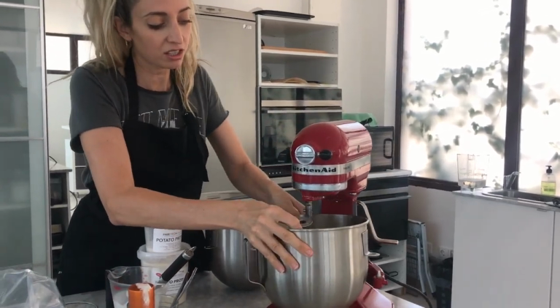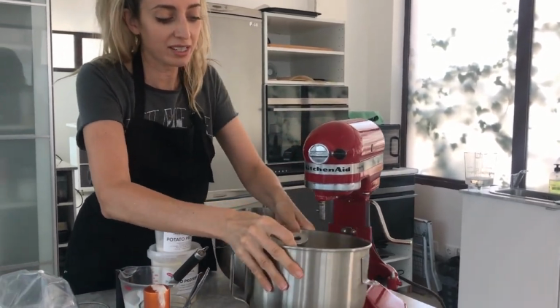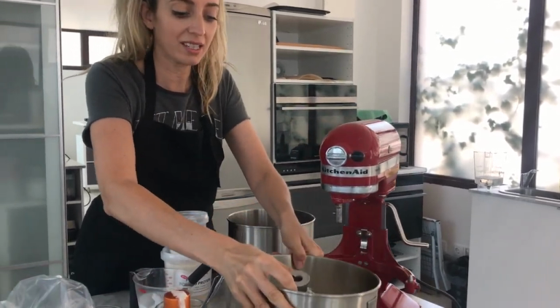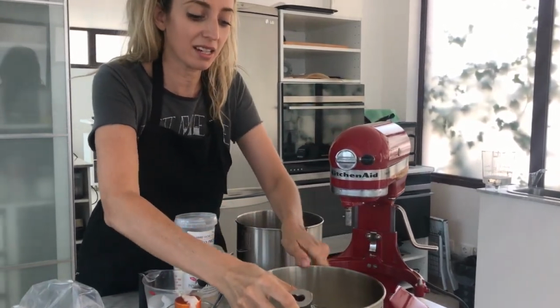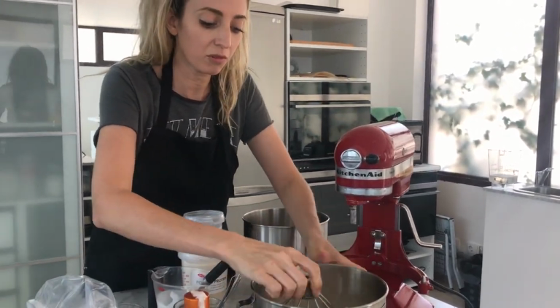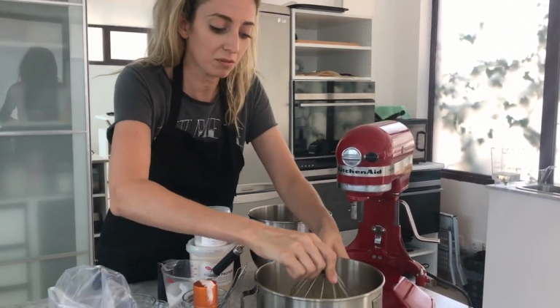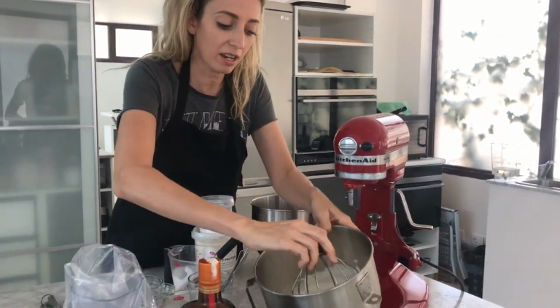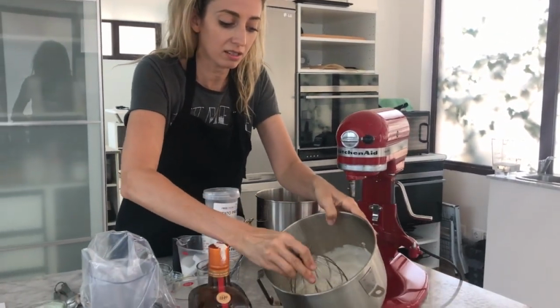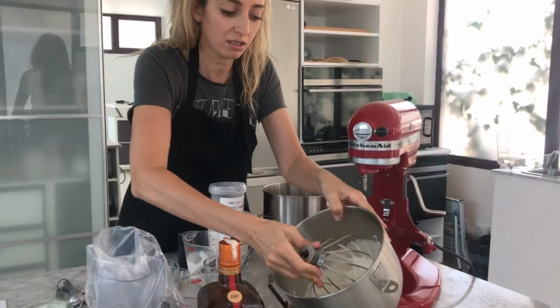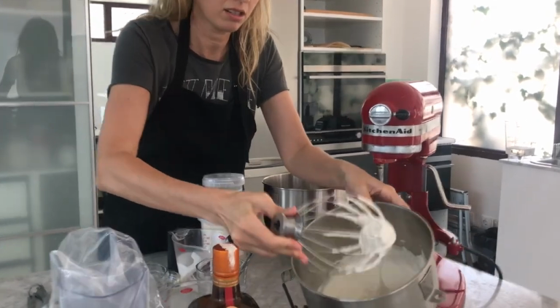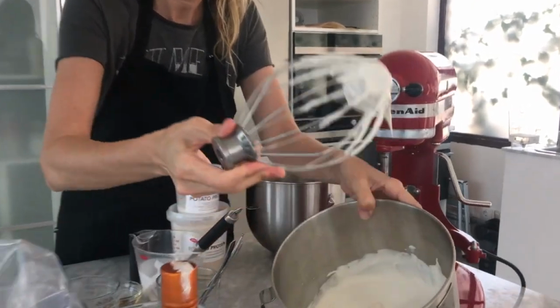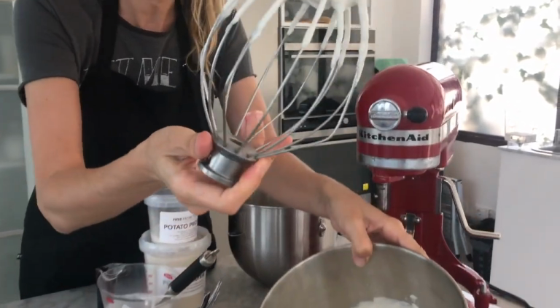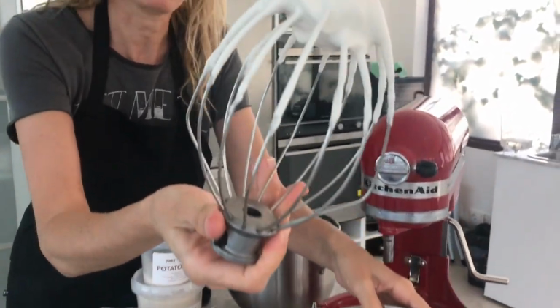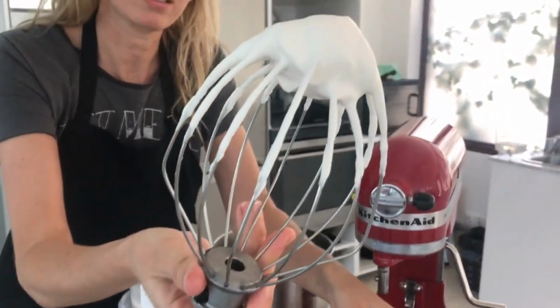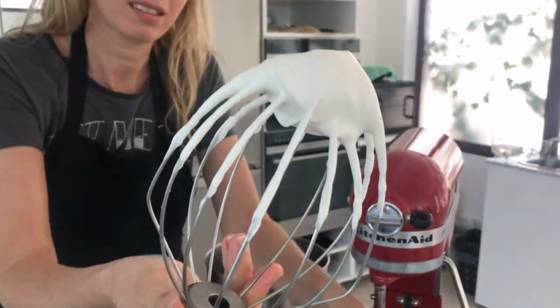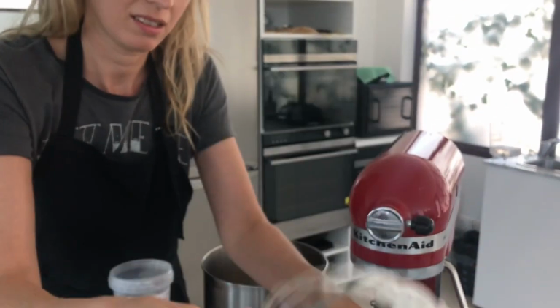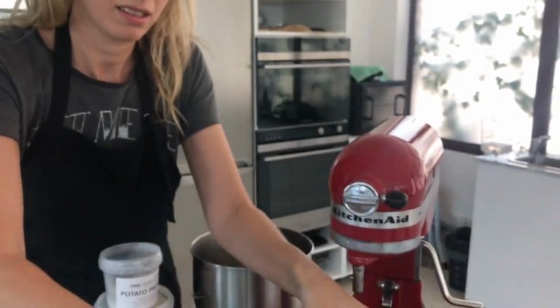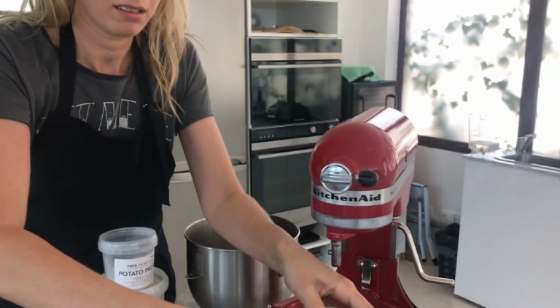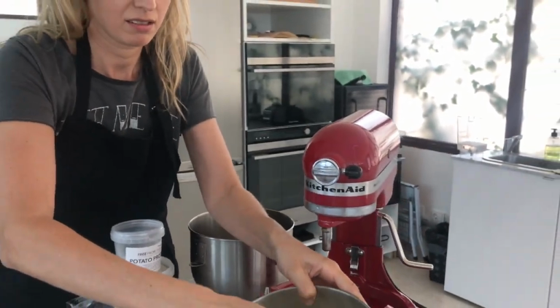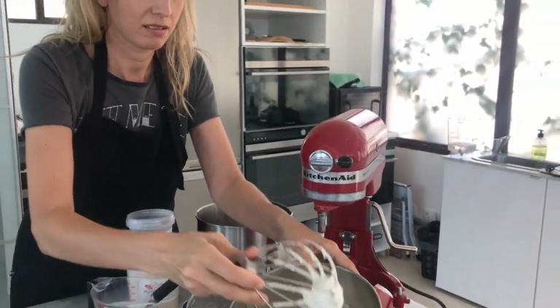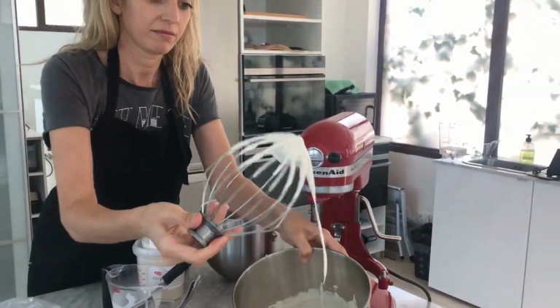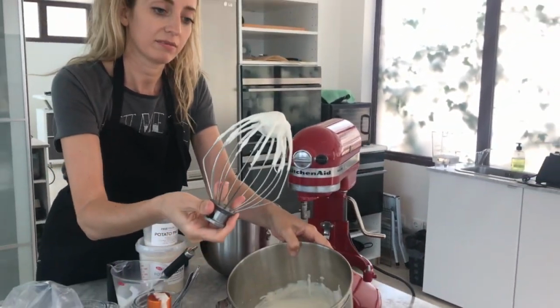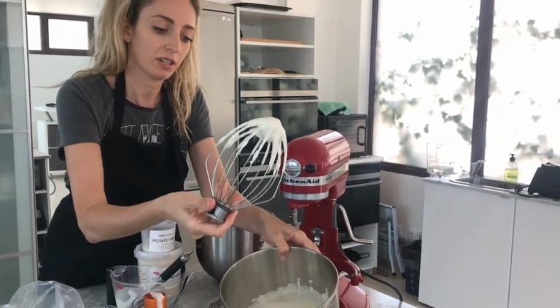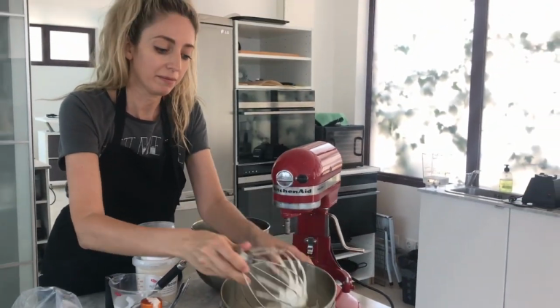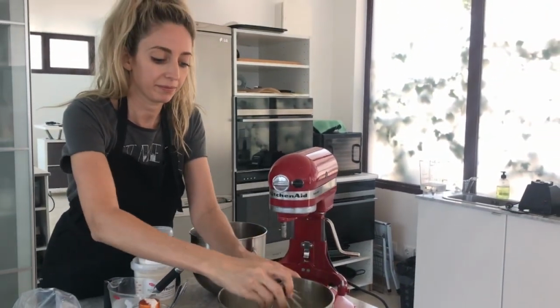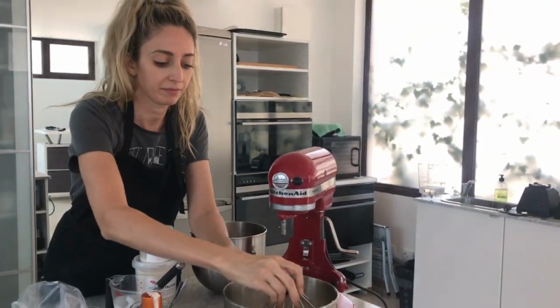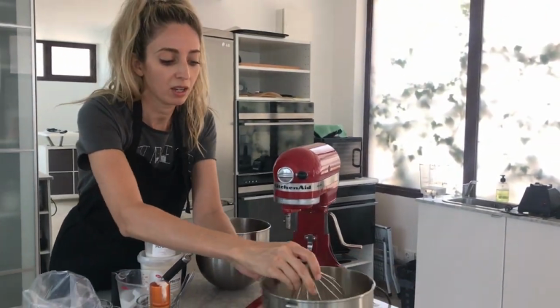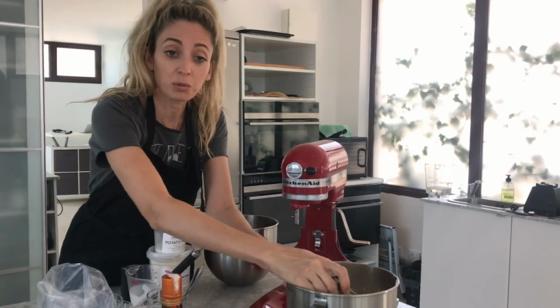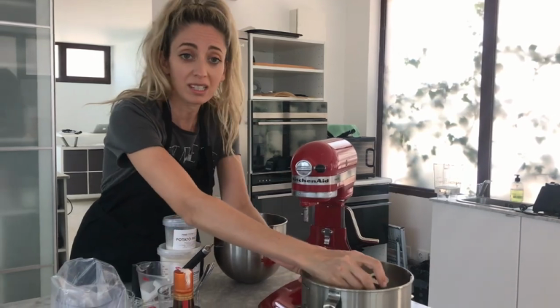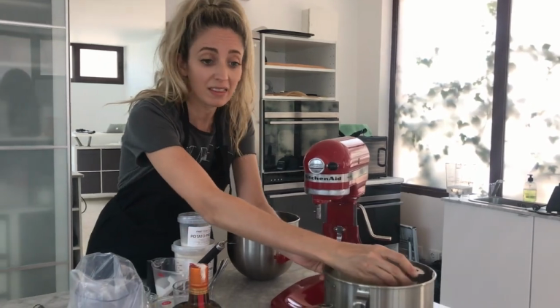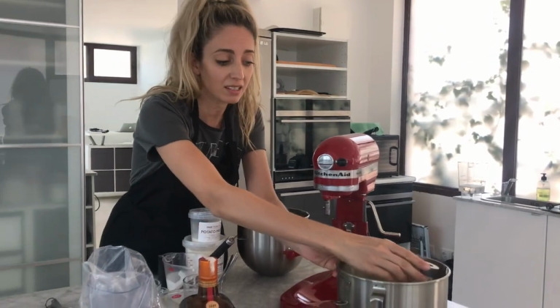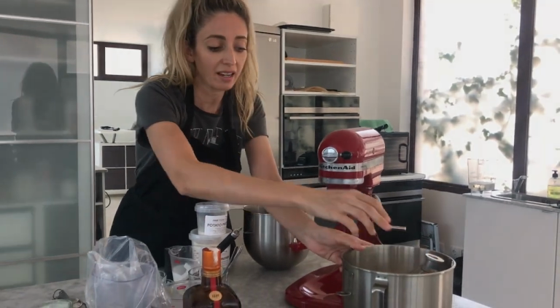As you can see, we've got some nice soft peaks. We're going to set that aside.